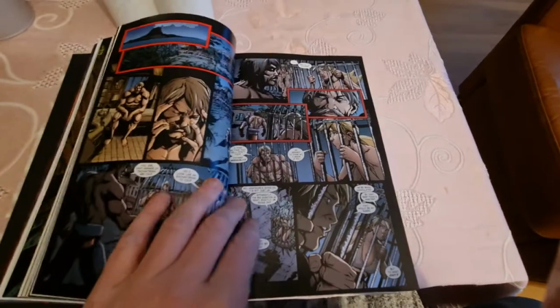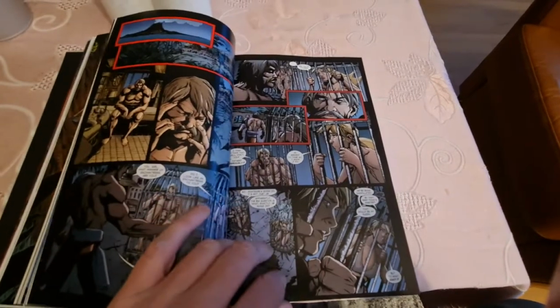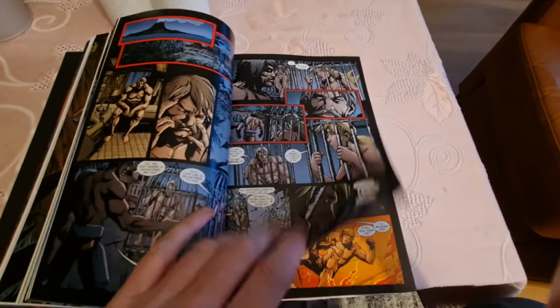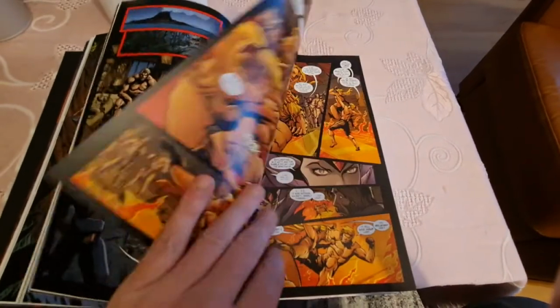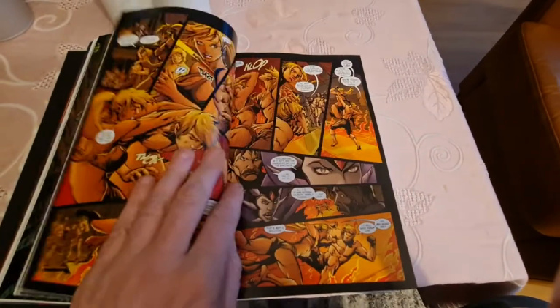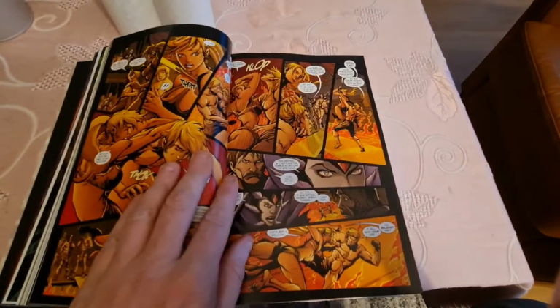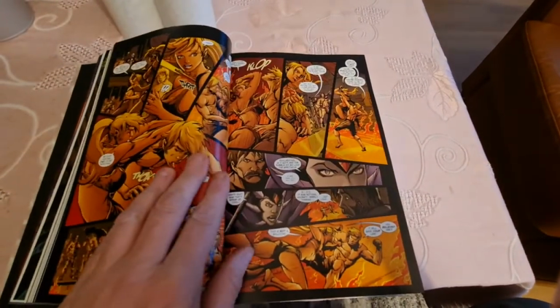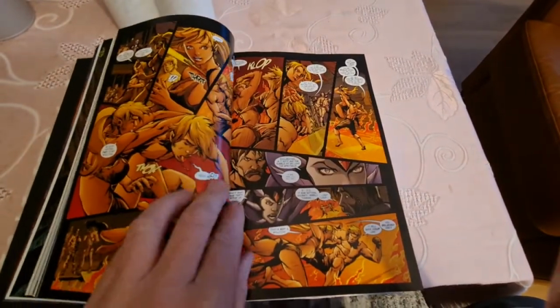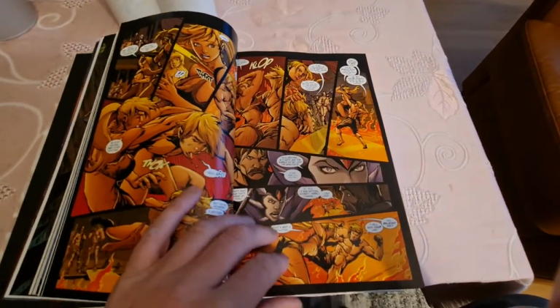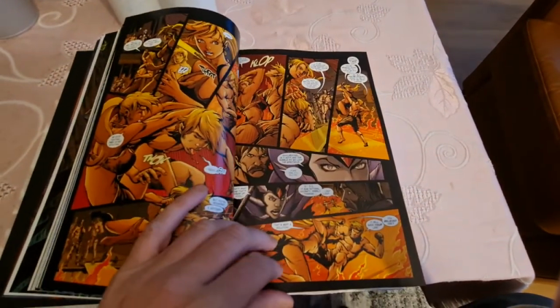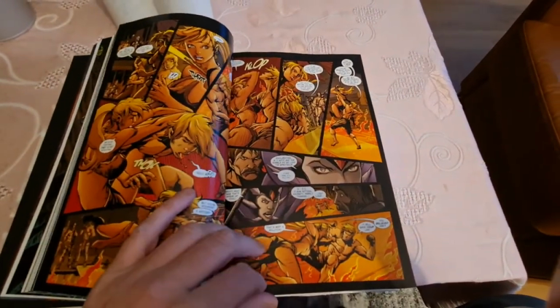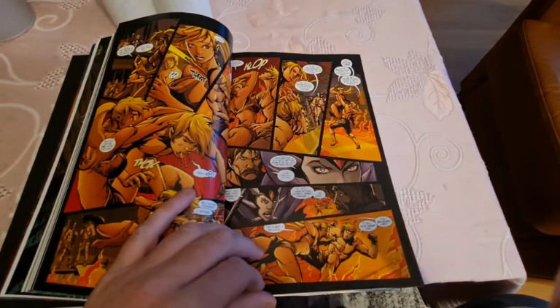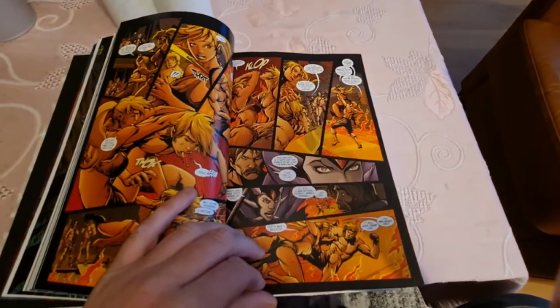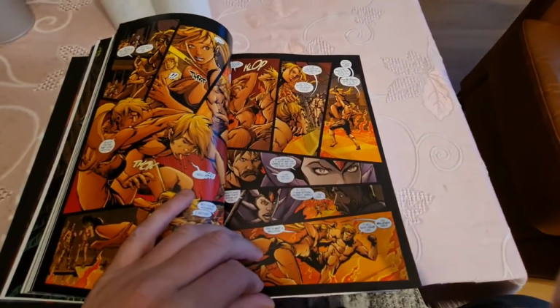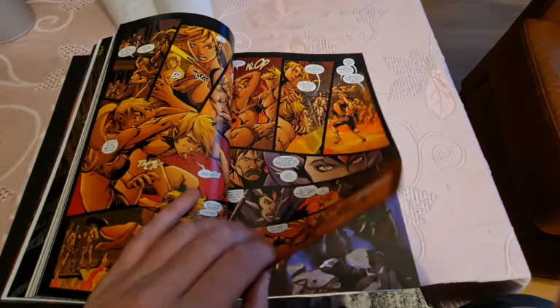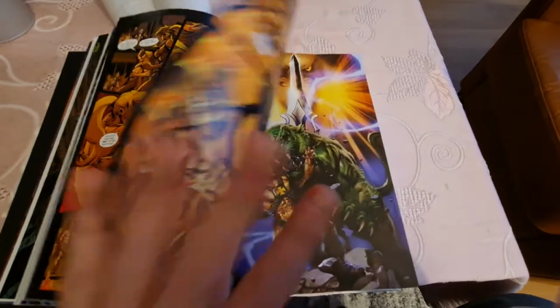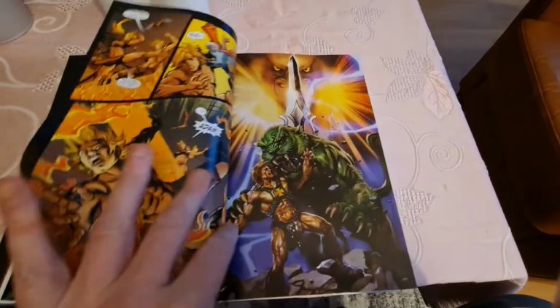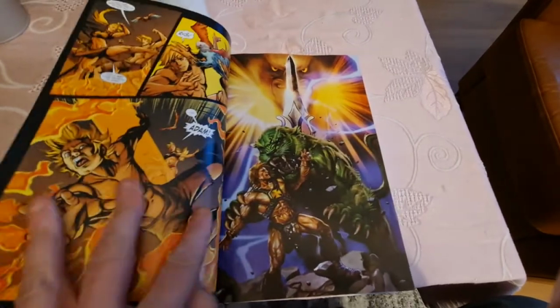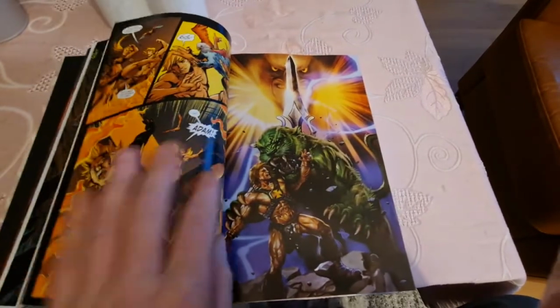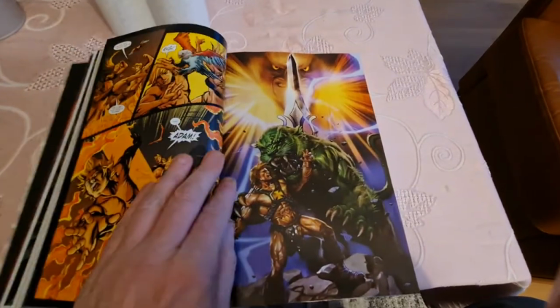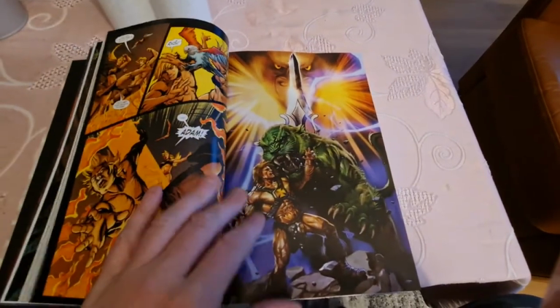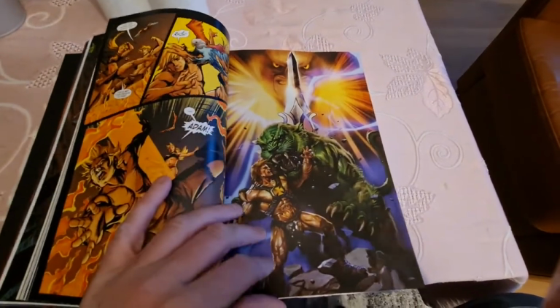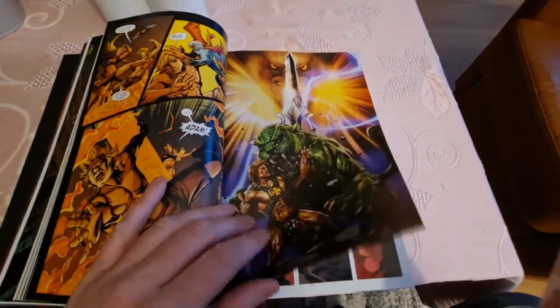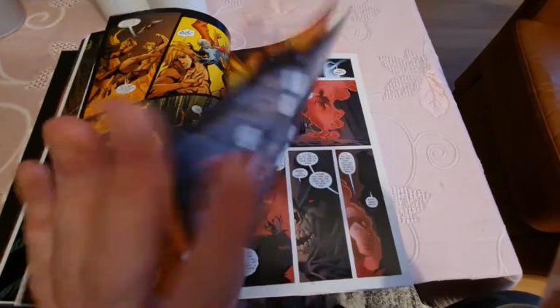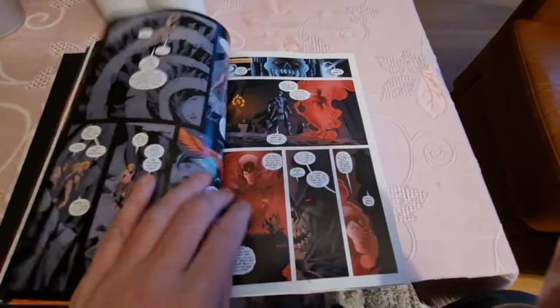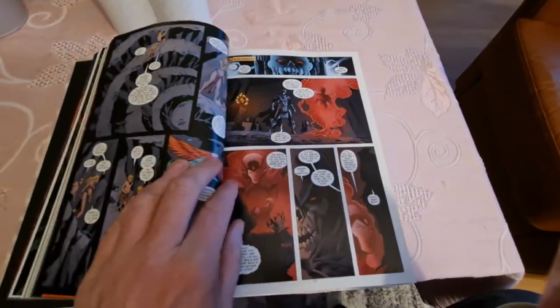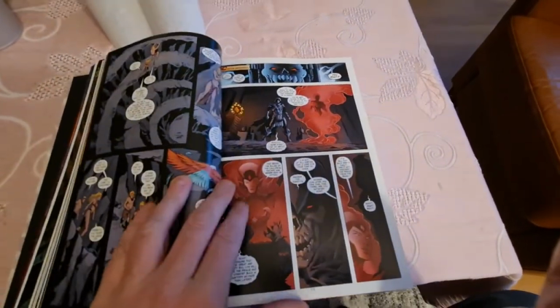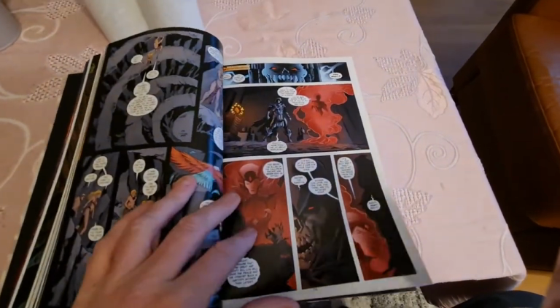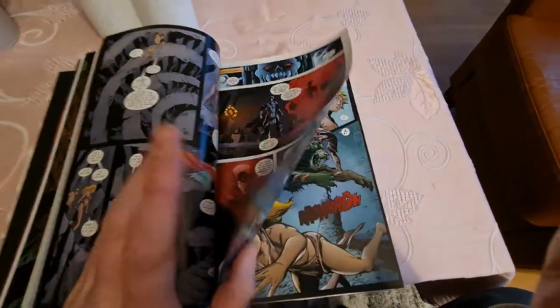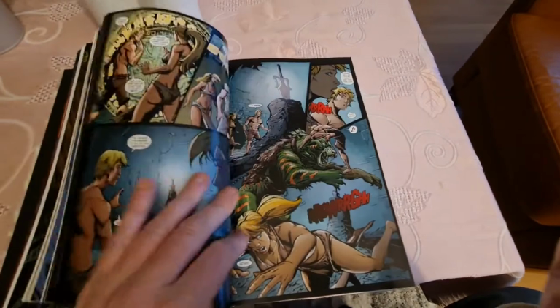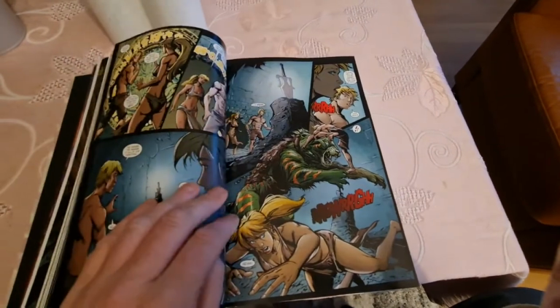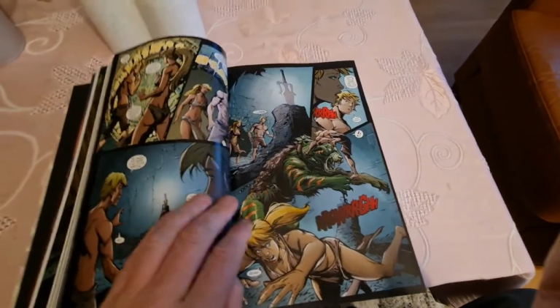The artwork in this one is a lot of different styles — some good, some okay, and some not for me.